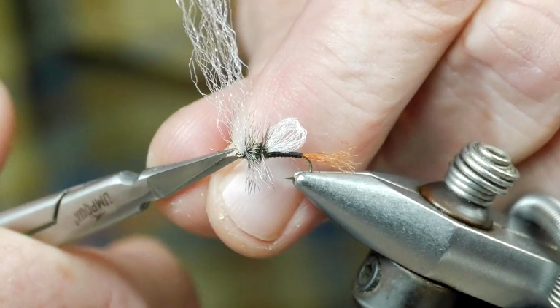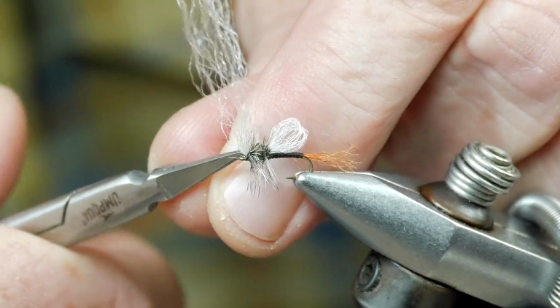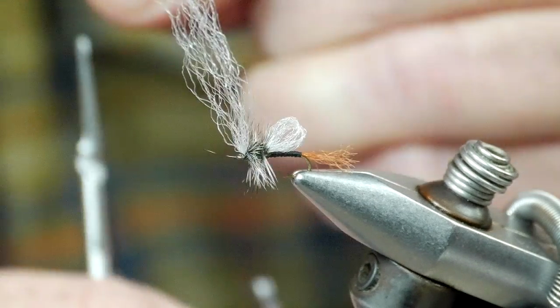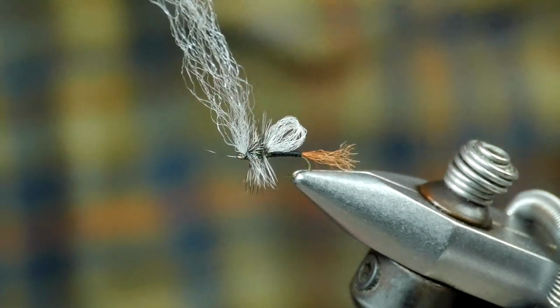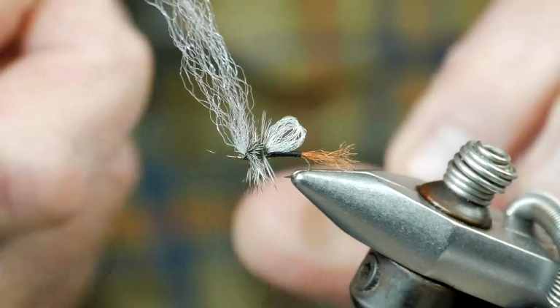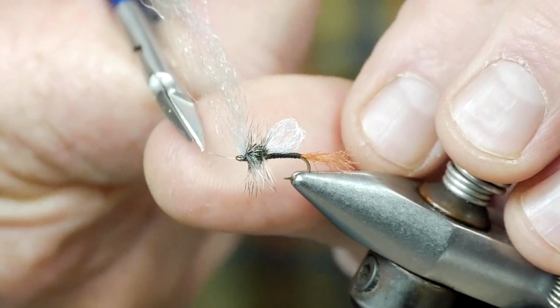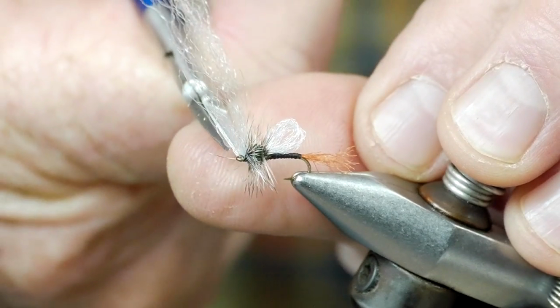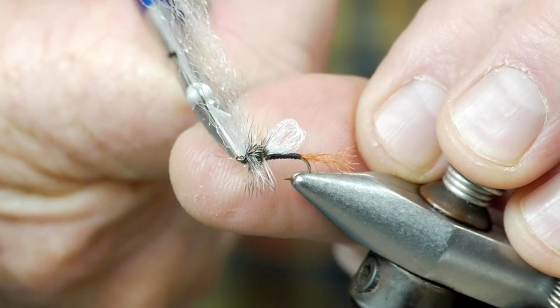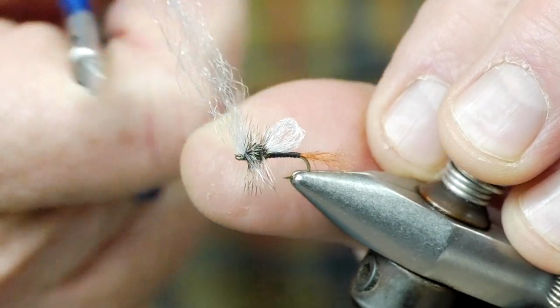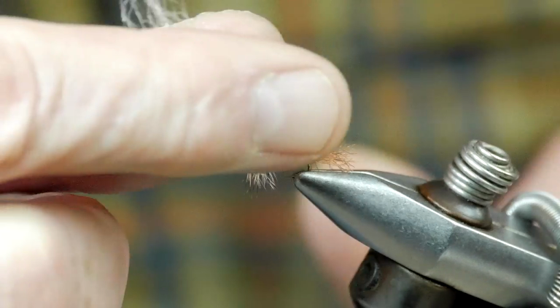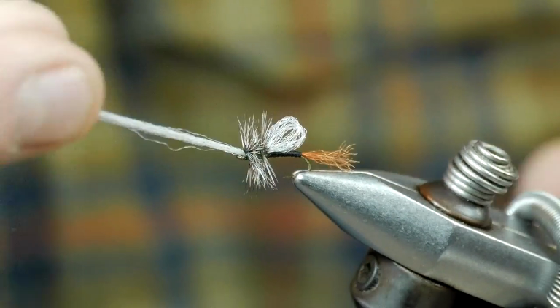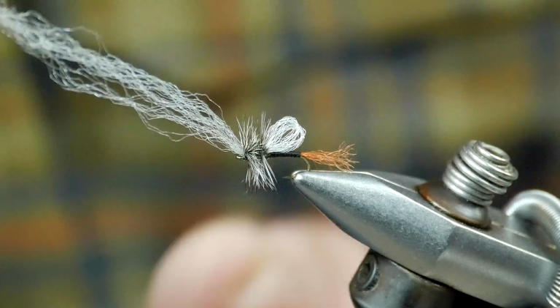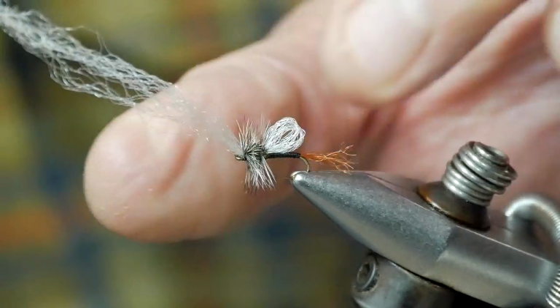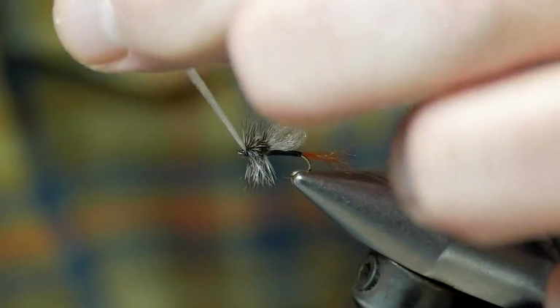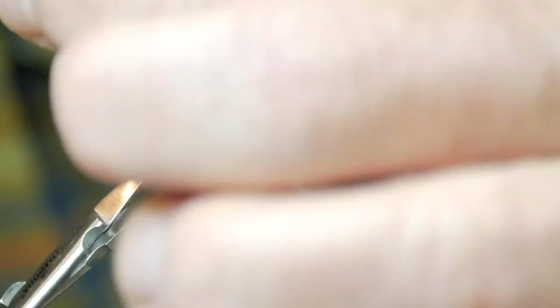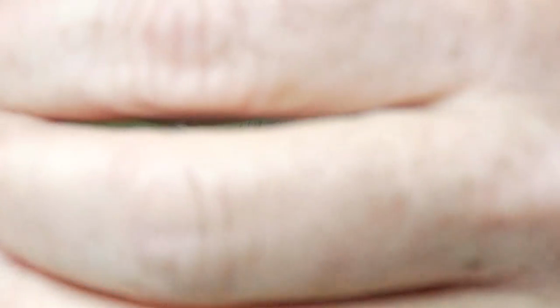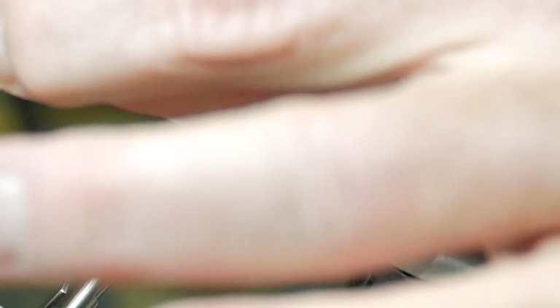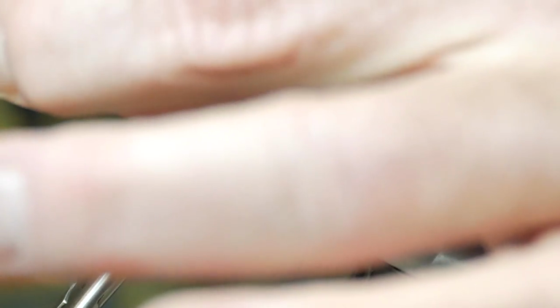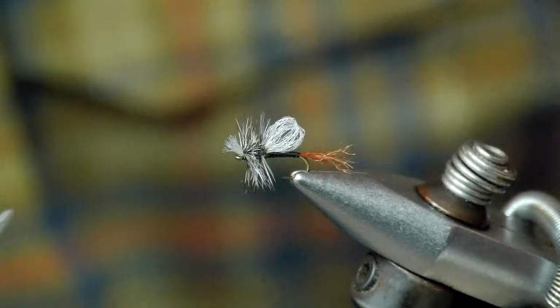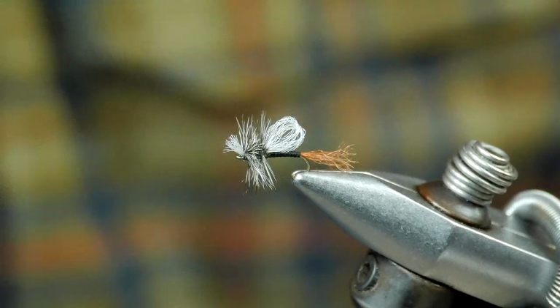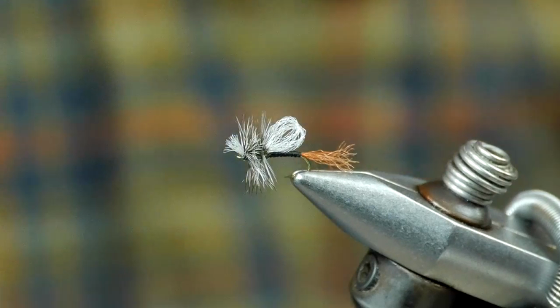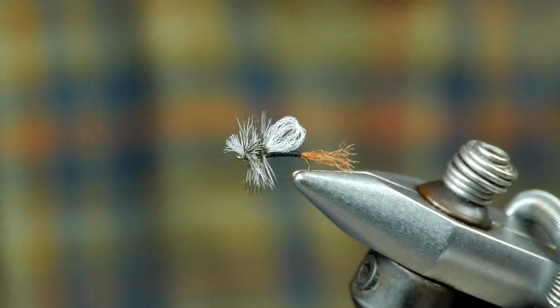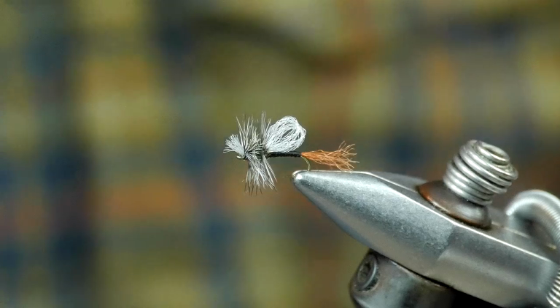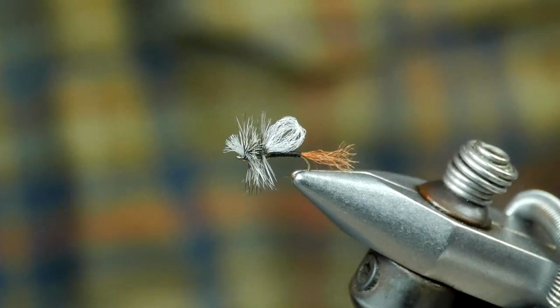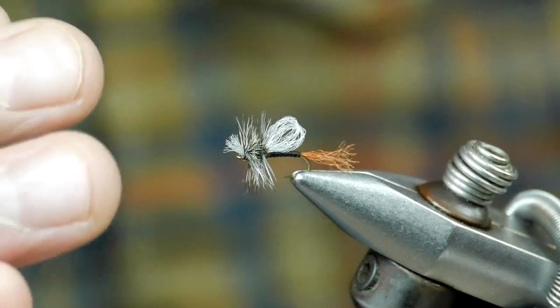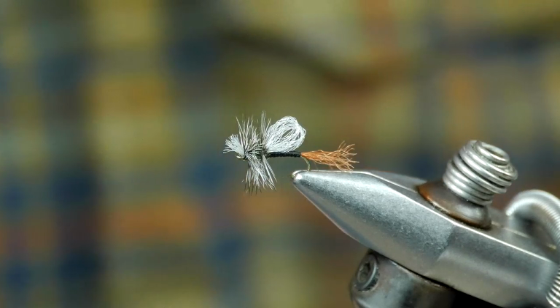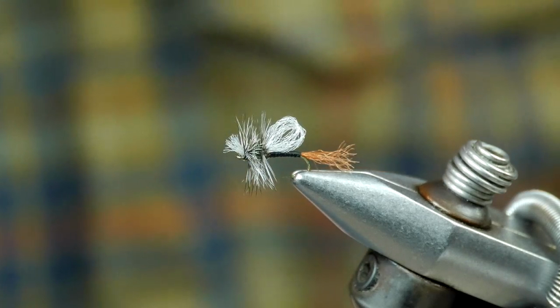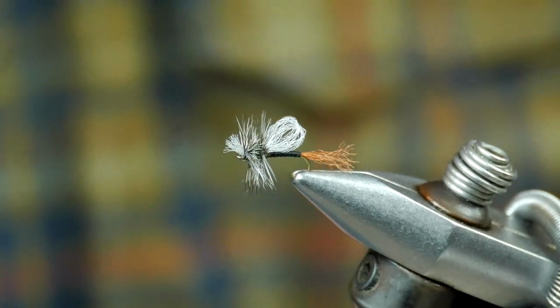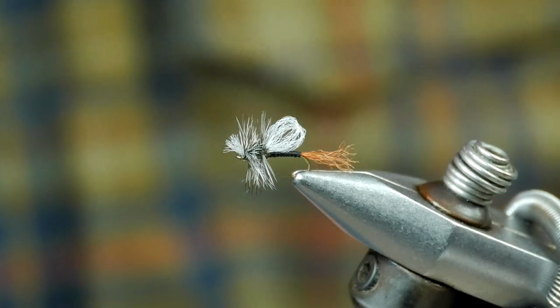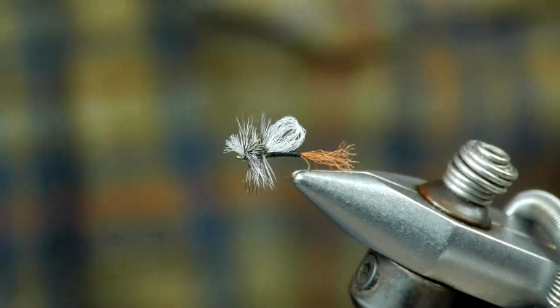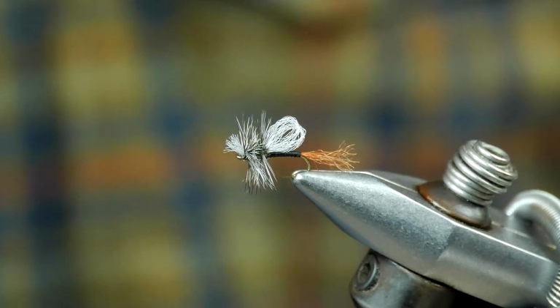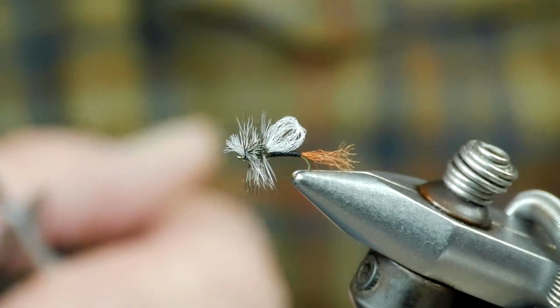Occasionally you'll get a straggler or two on this hackle — you clip off any of those fibers. The final step is to trim that Xelon off to create the antenna, a very prominent feature that you'll see in your adult midges.